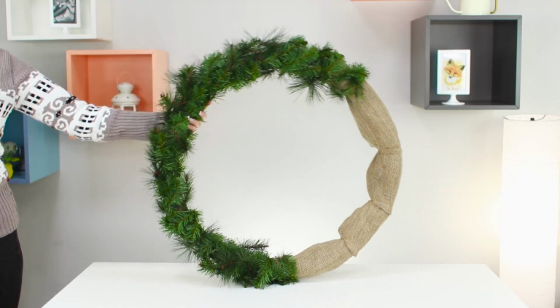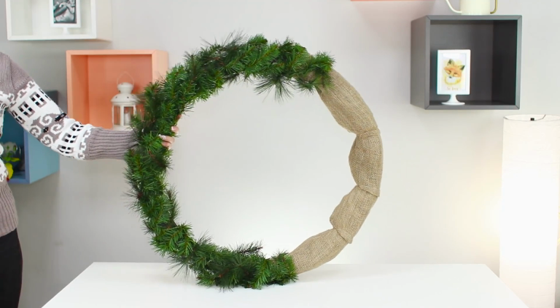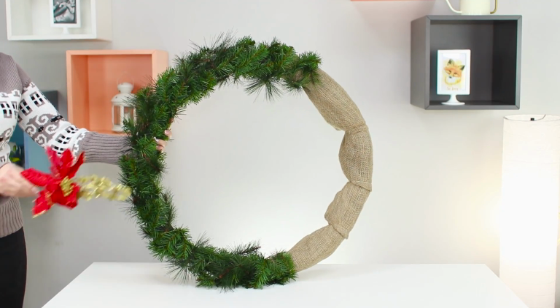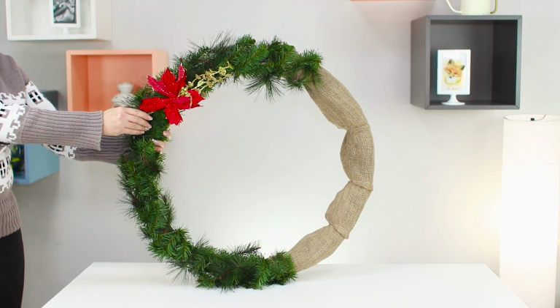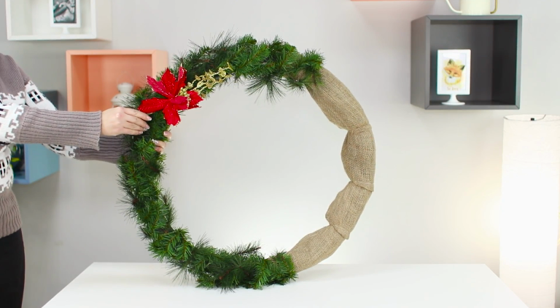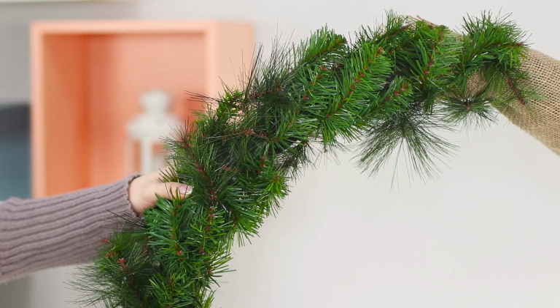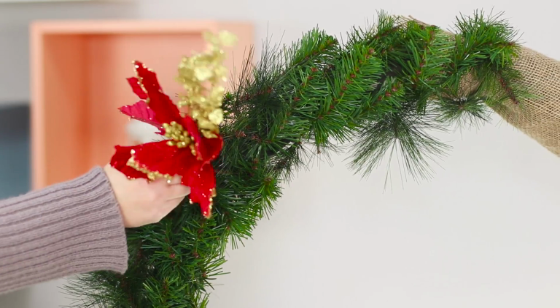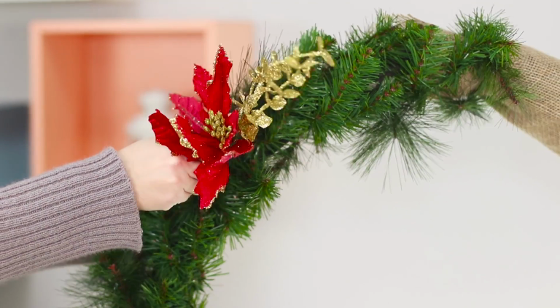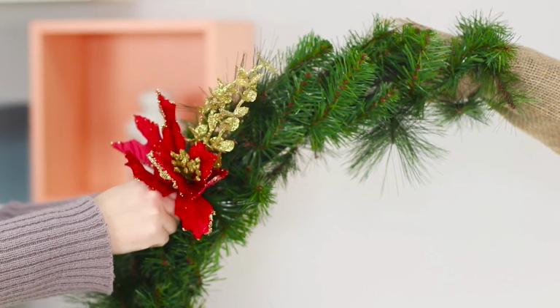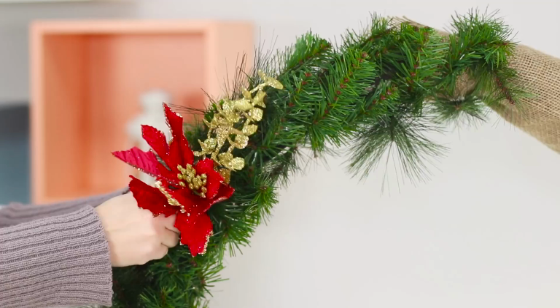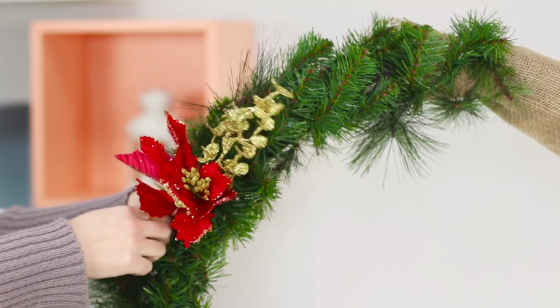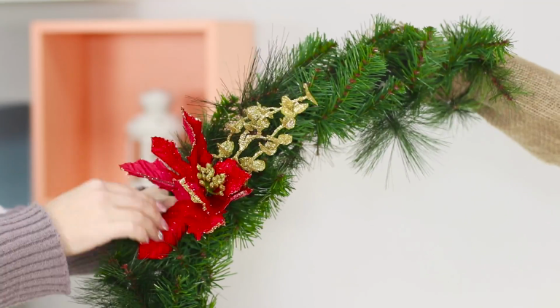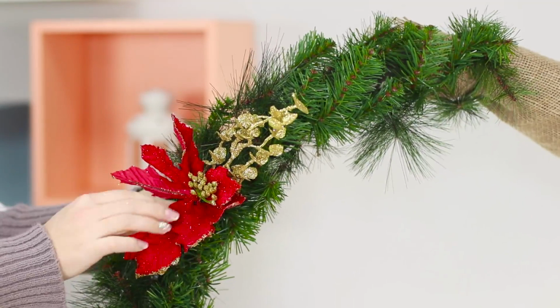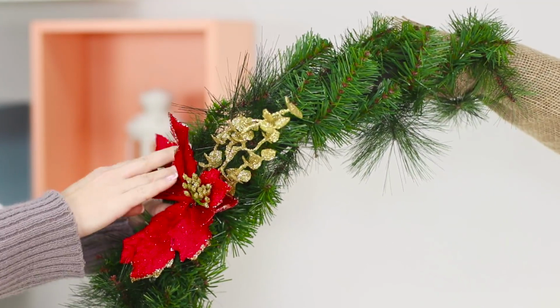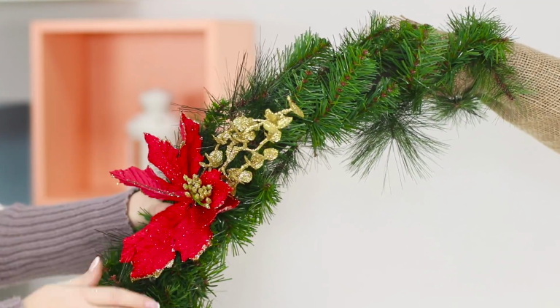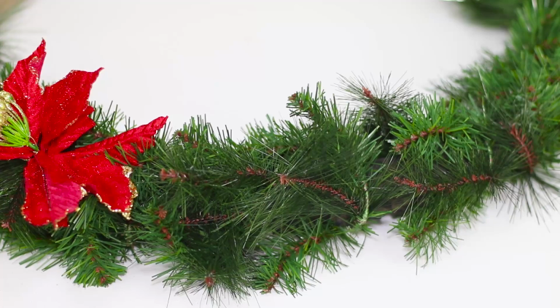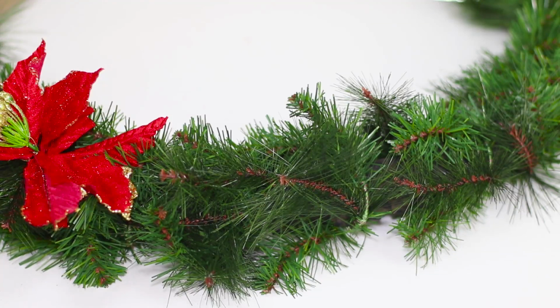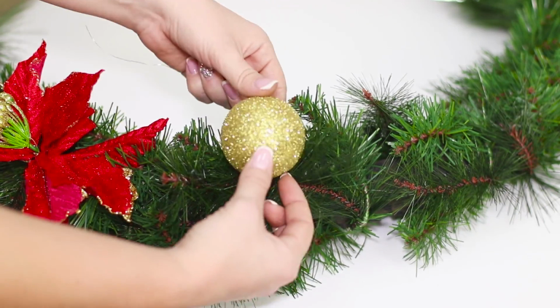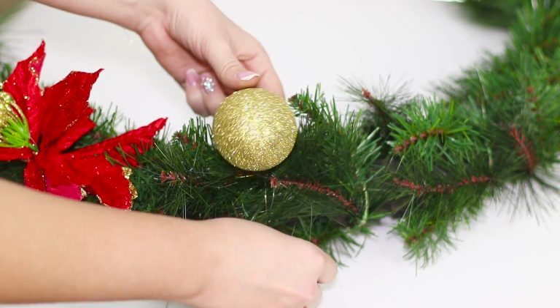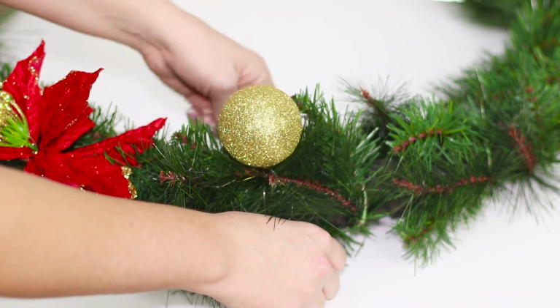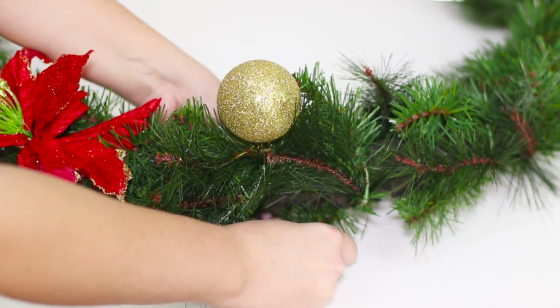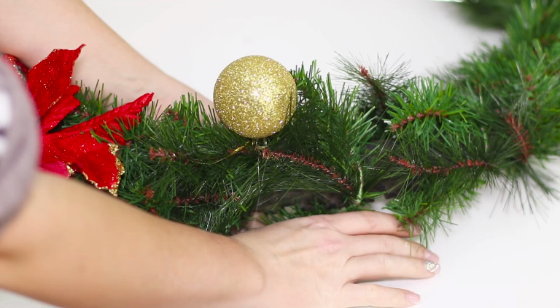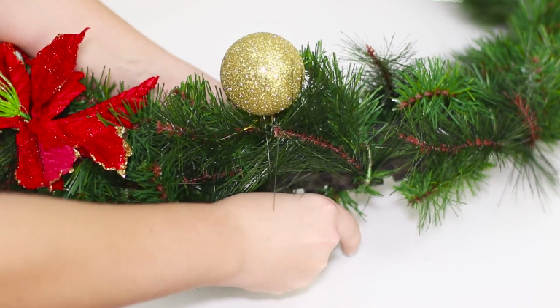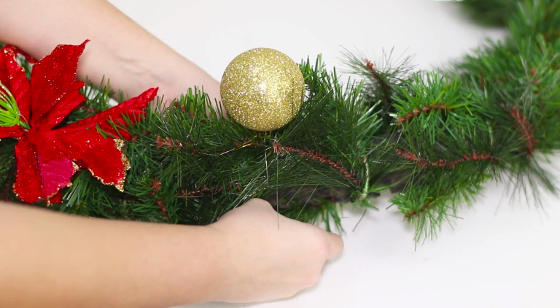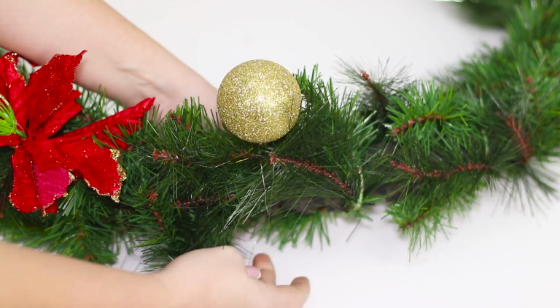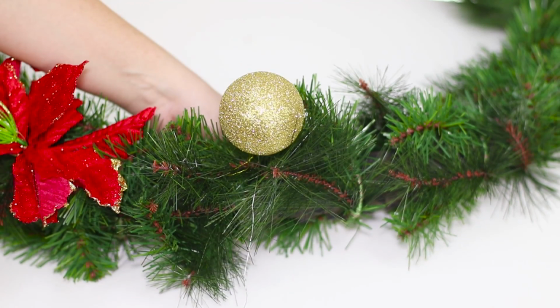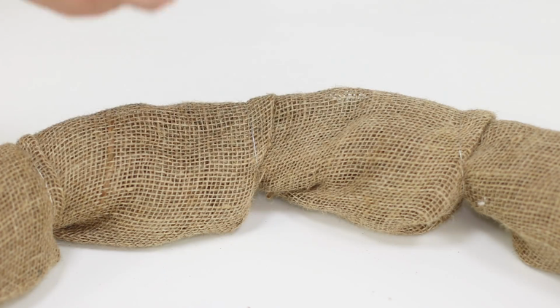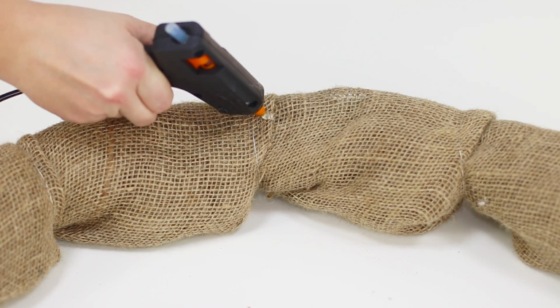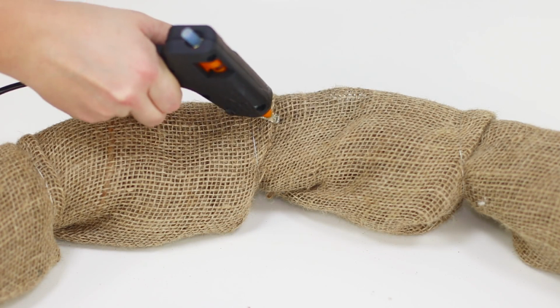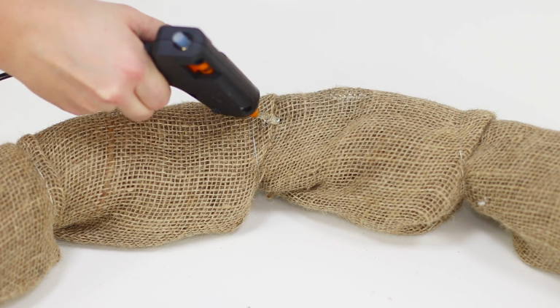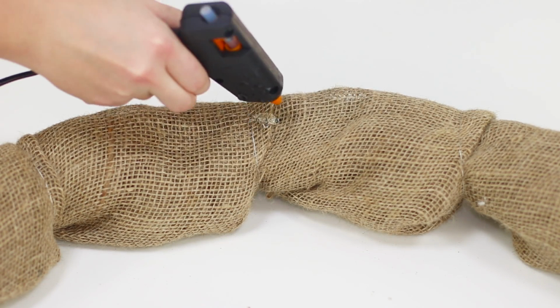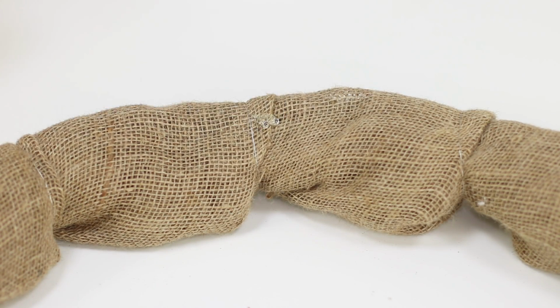Add an artificial poinsettia flower. Decorate the wreath with Christmas decorations and other festive decor. Fasten a red bow to the top with a hot glue gun.